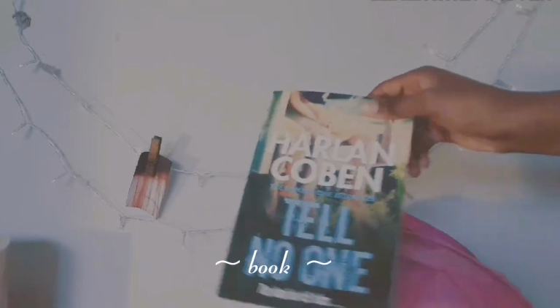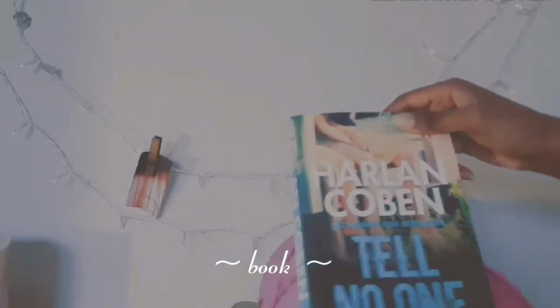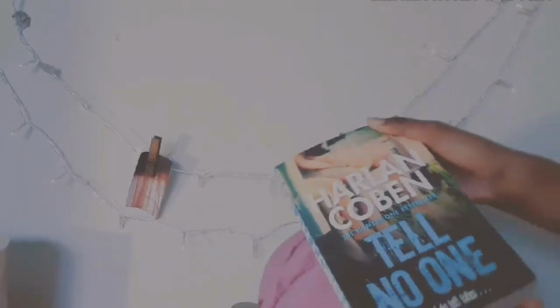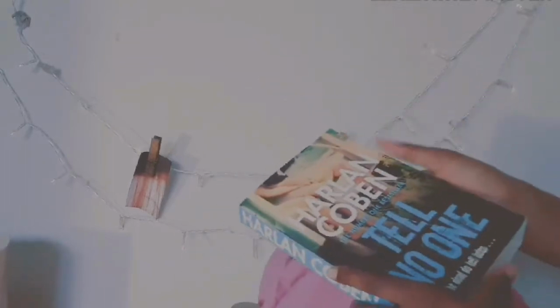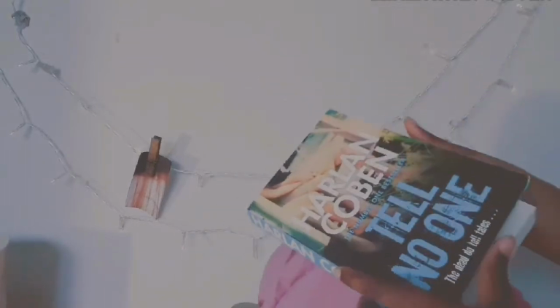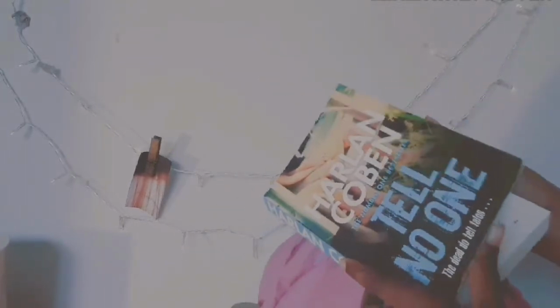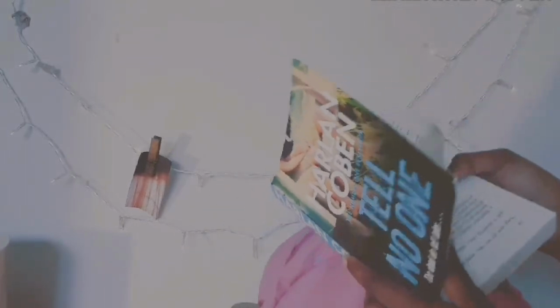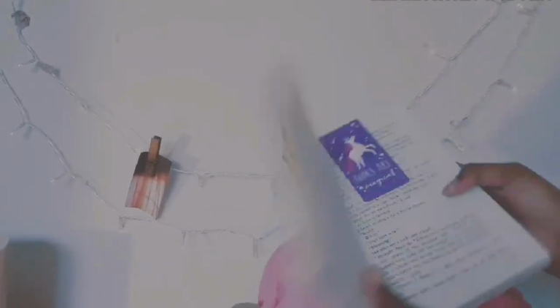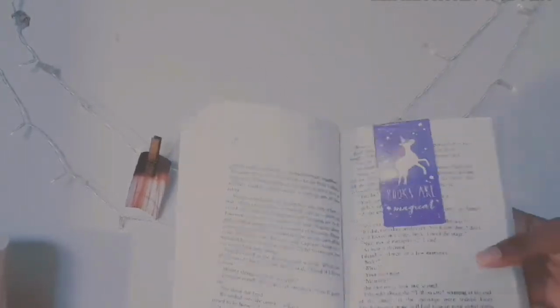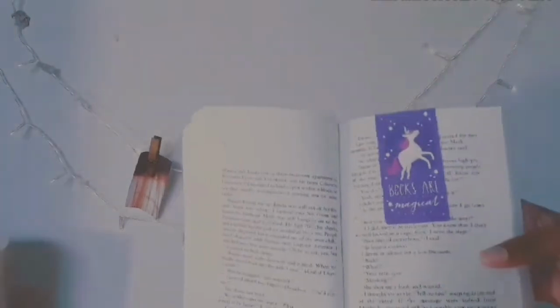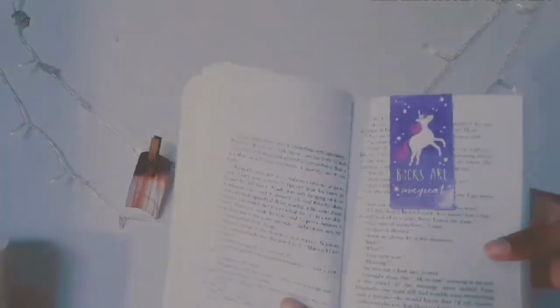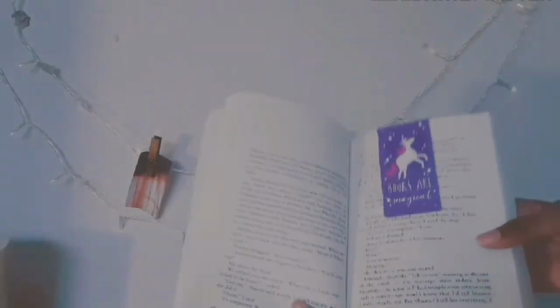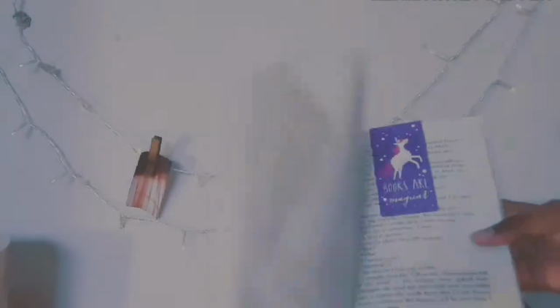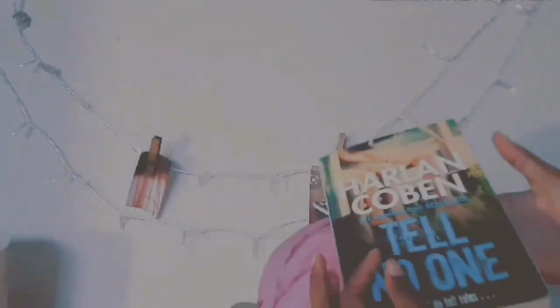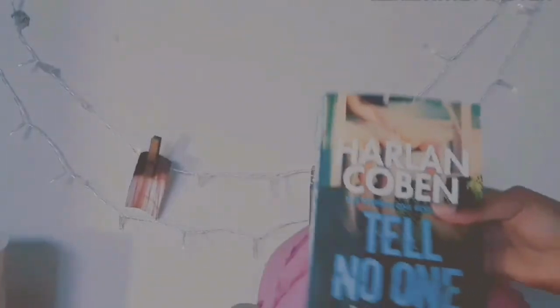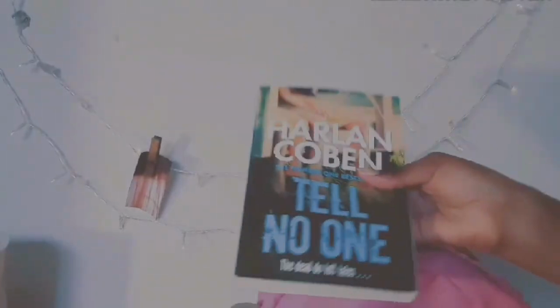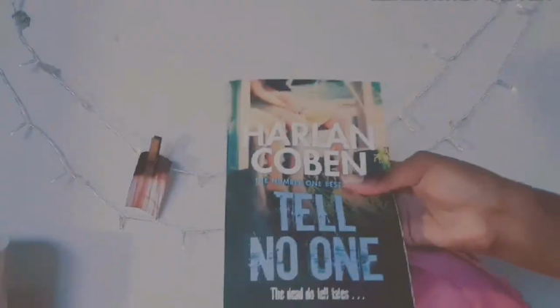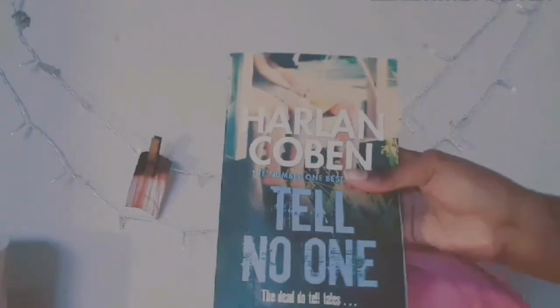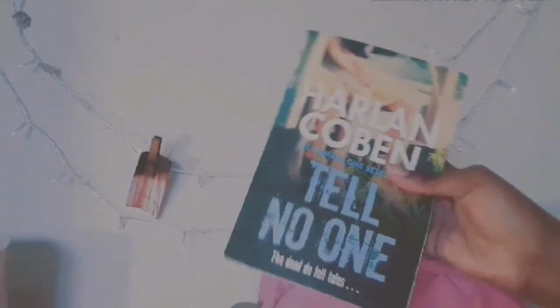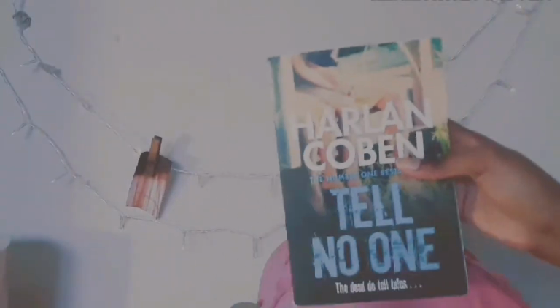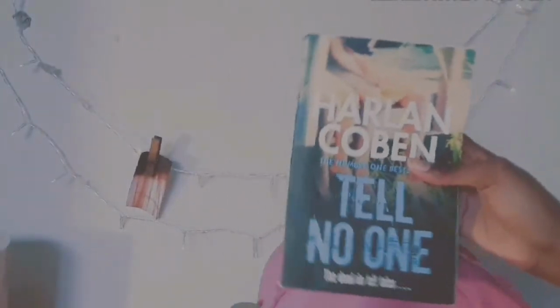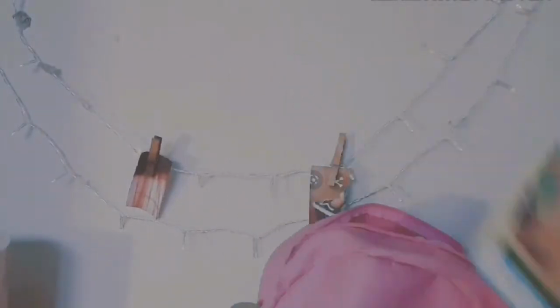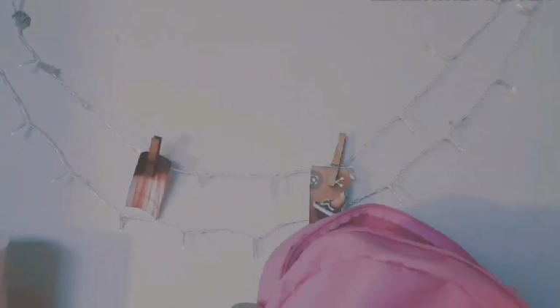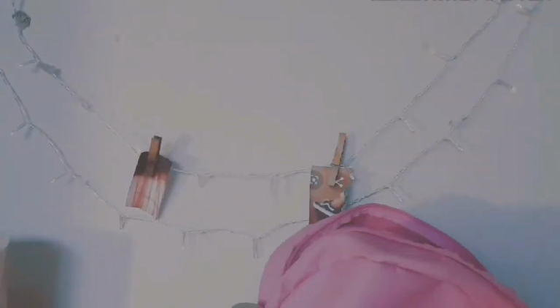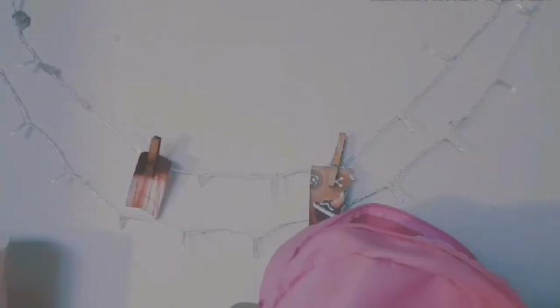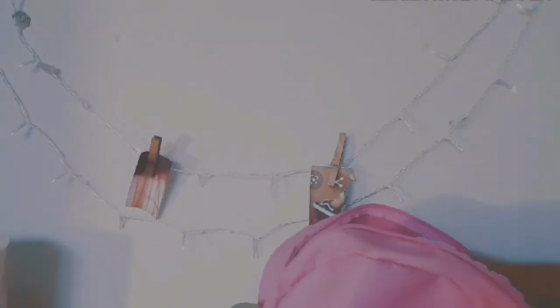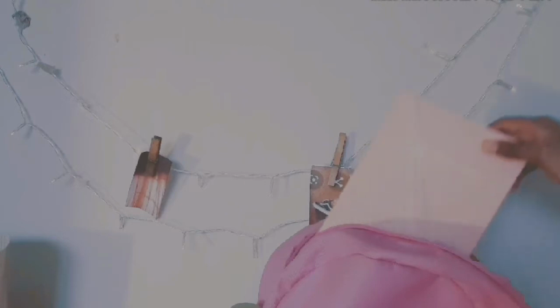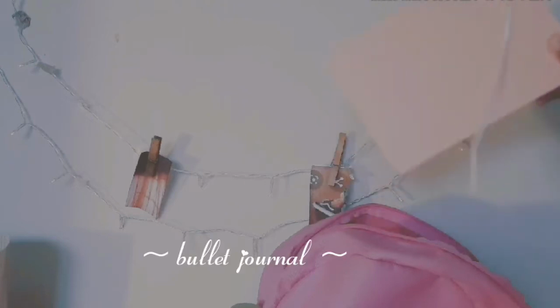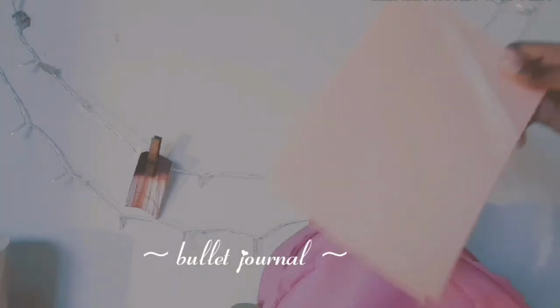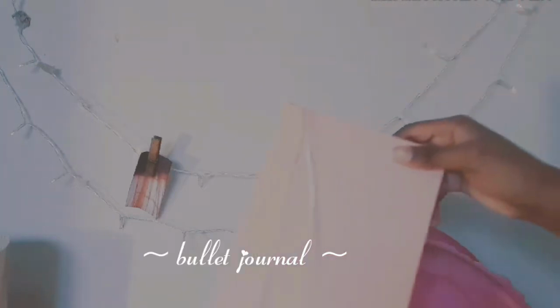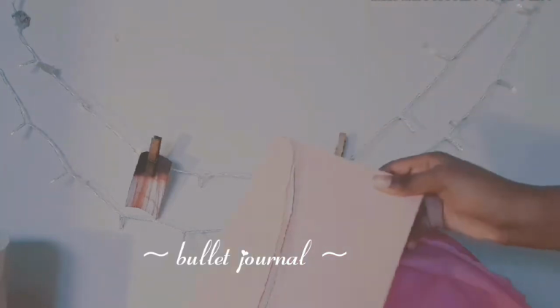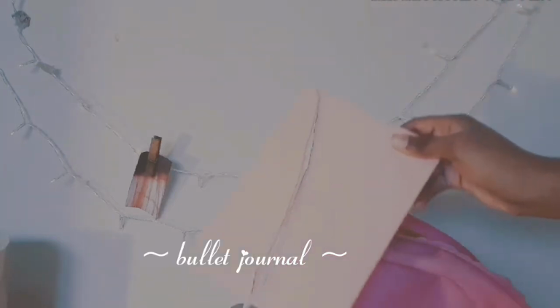The next thing I have is my favorite book that I'm trying to finish right now, which I've really struggled with because of YouTube, quarantine, and schoolwork. It's called 'Tell No One' — you should read it, it's really interesting.